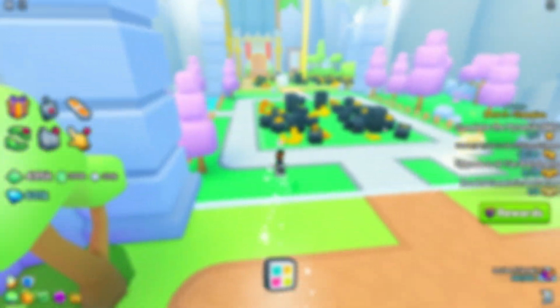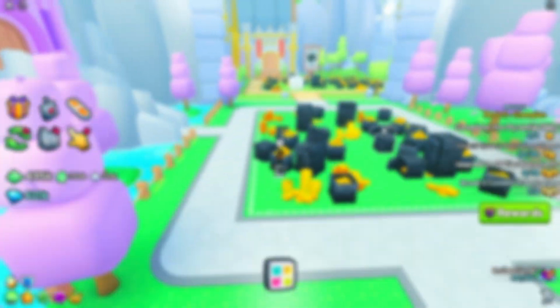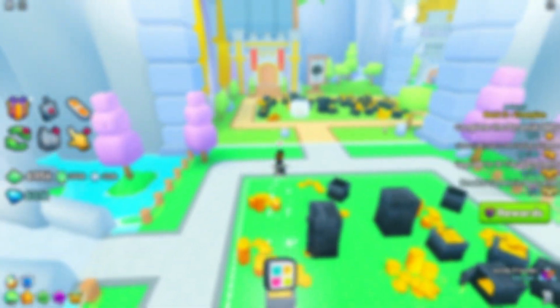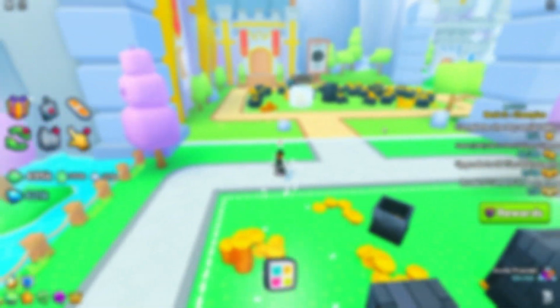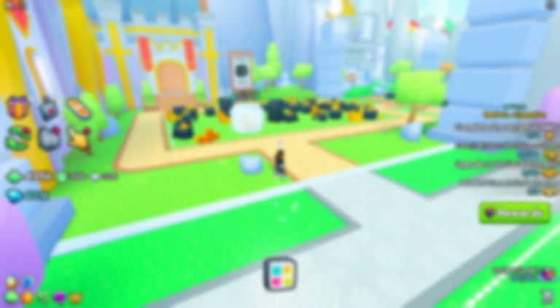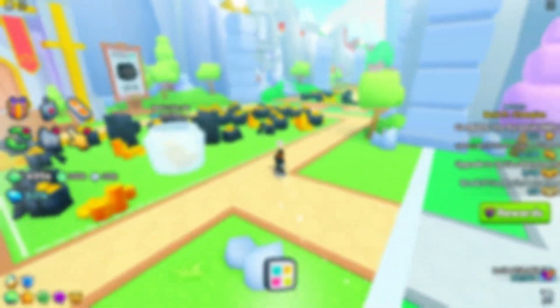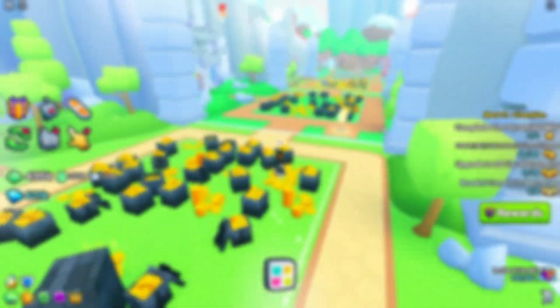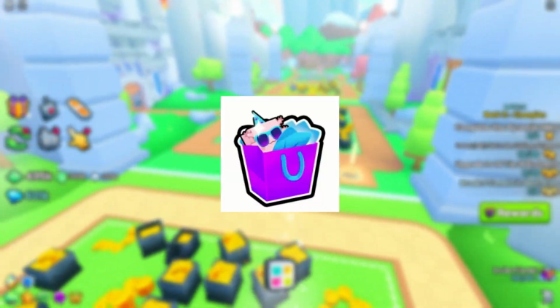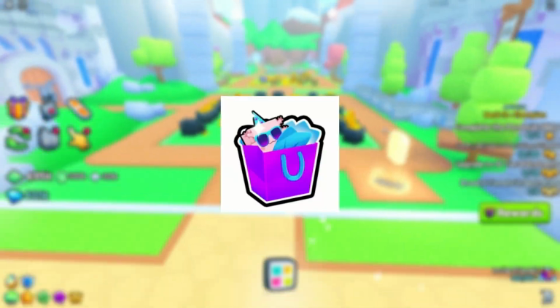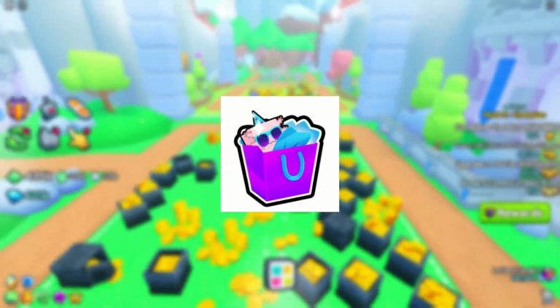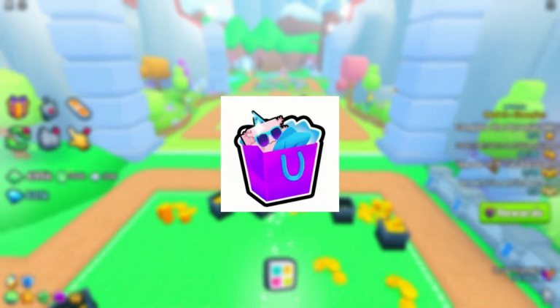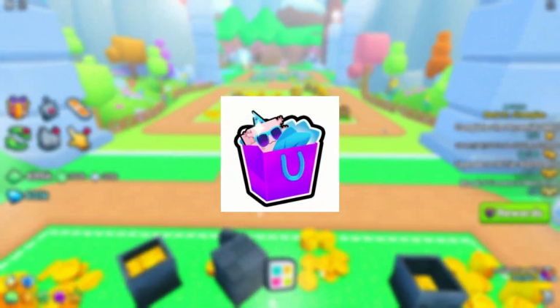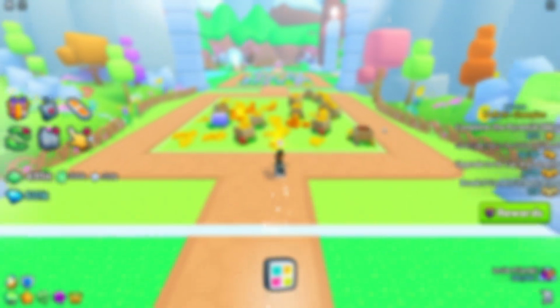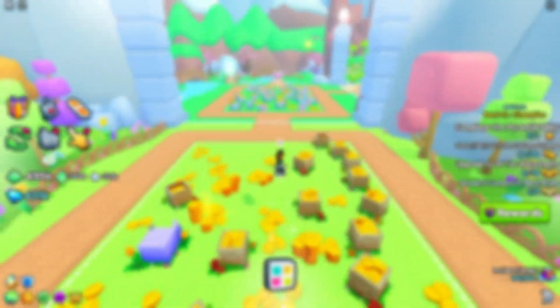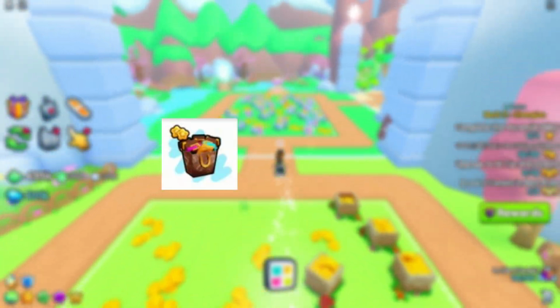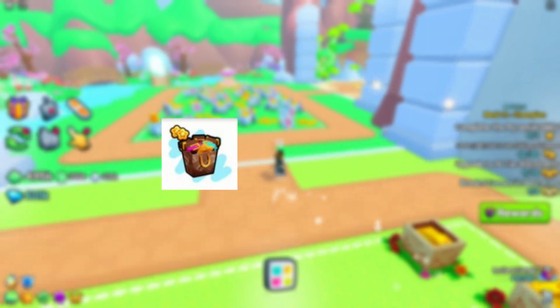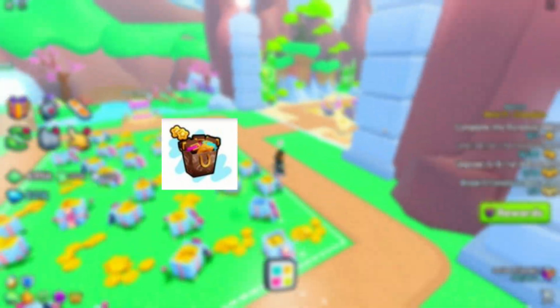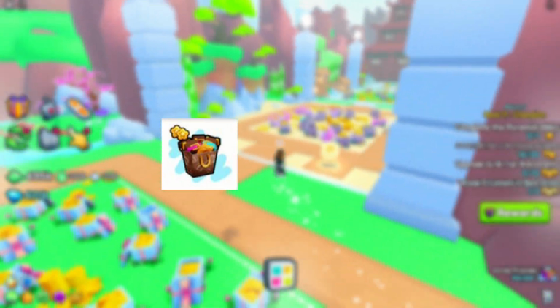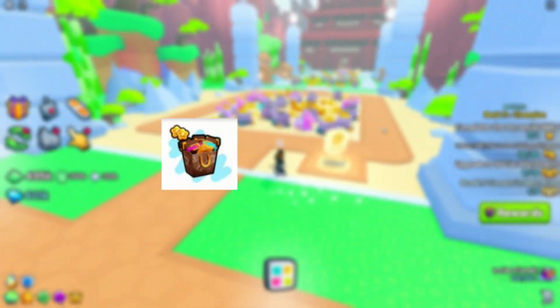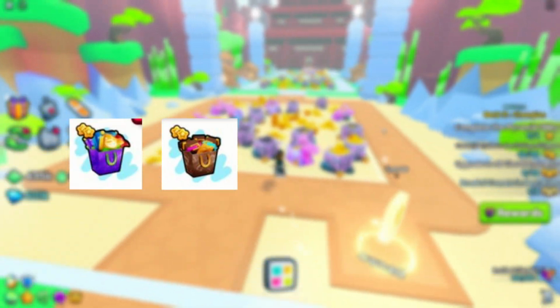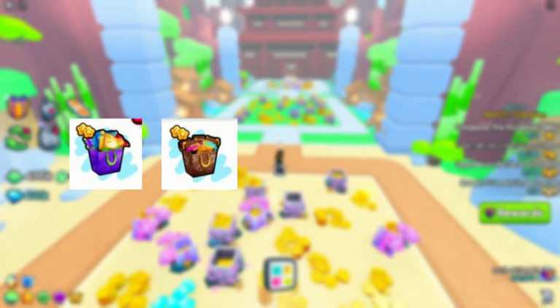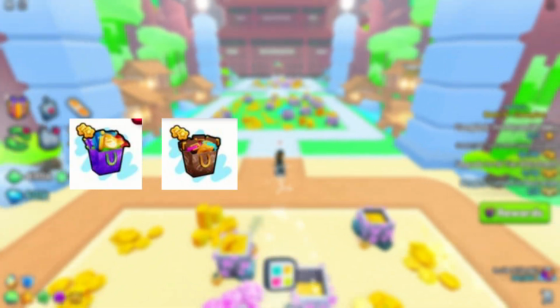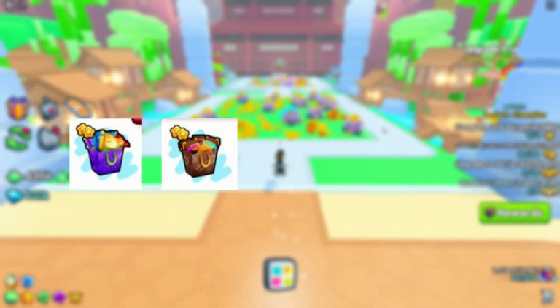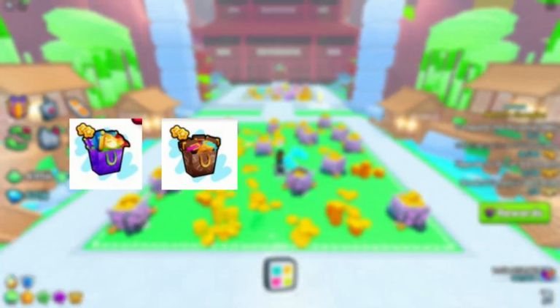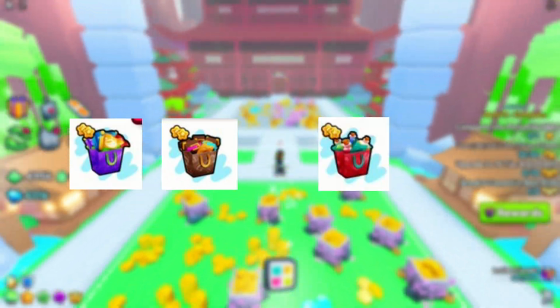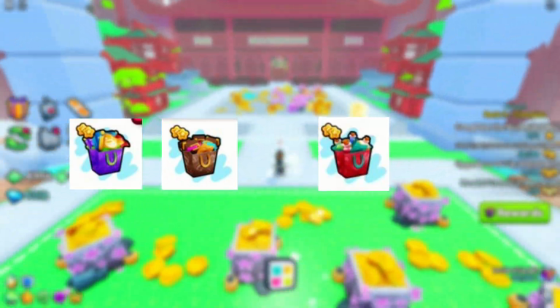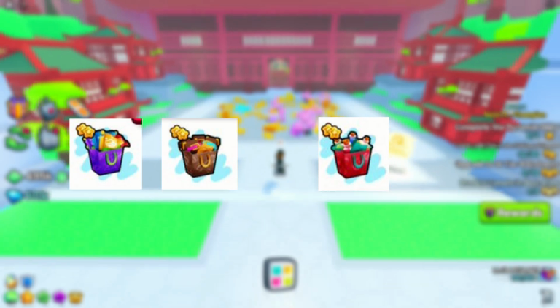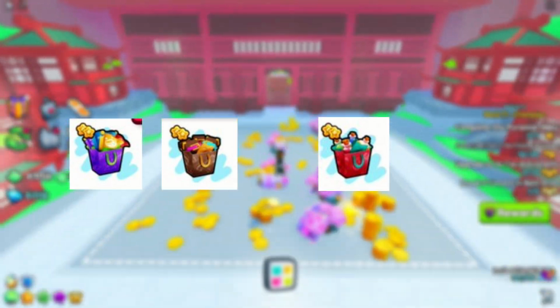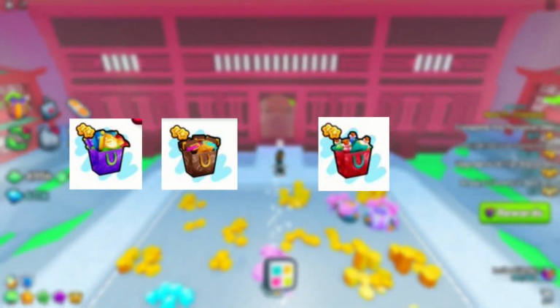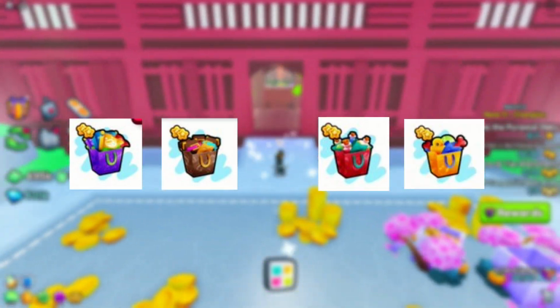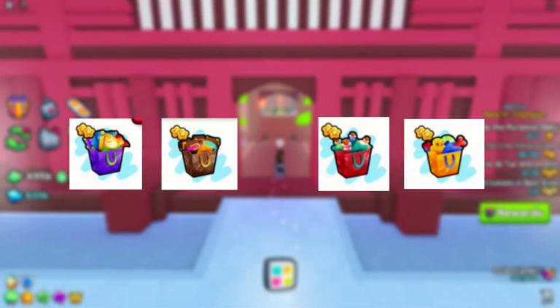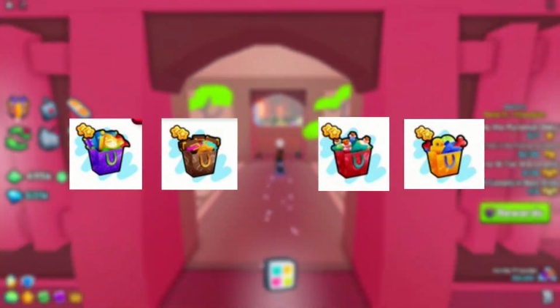Let's start with the four gift bags. The gift bags look like this but they're just different designs. The brown gift bag gives you enchants and the purple gift bag gives you flags. The red one gives you potions and the yellow one gives you items.